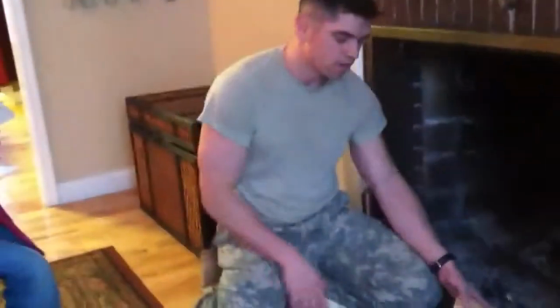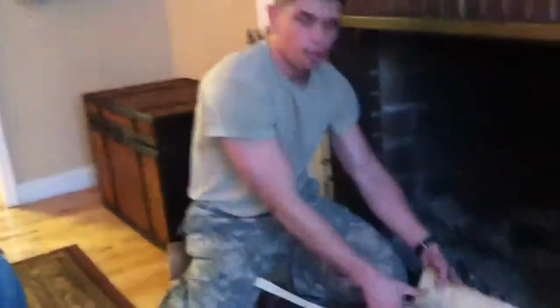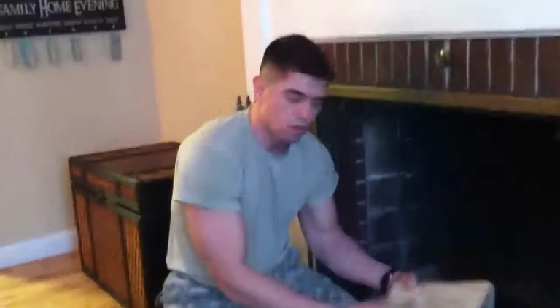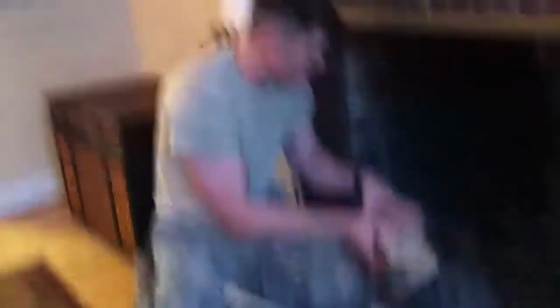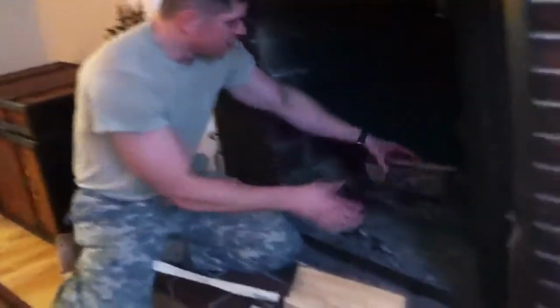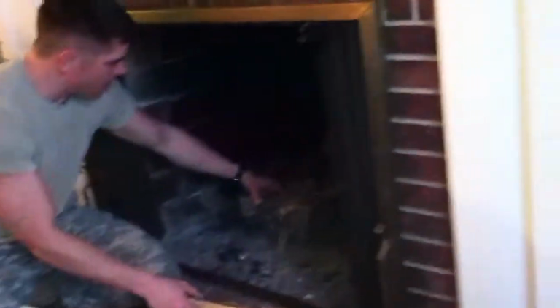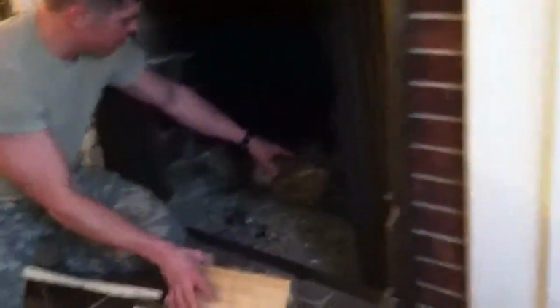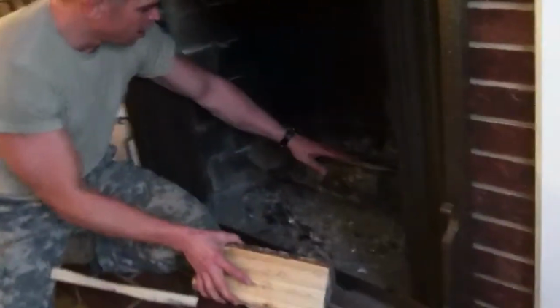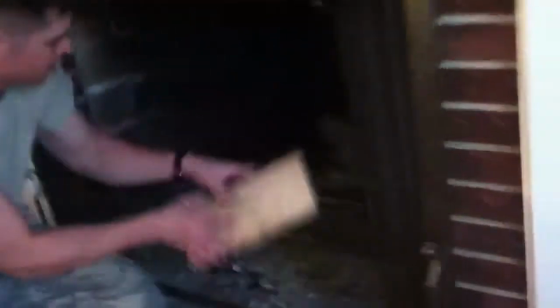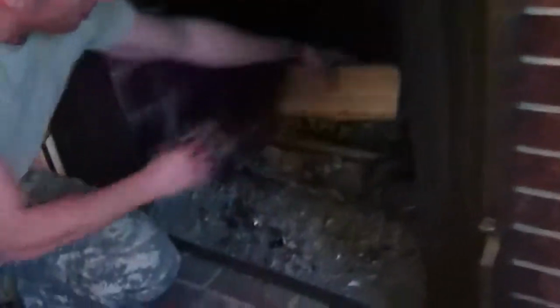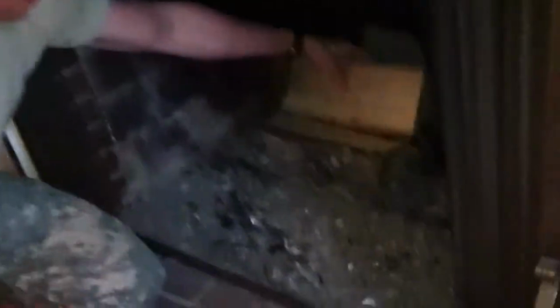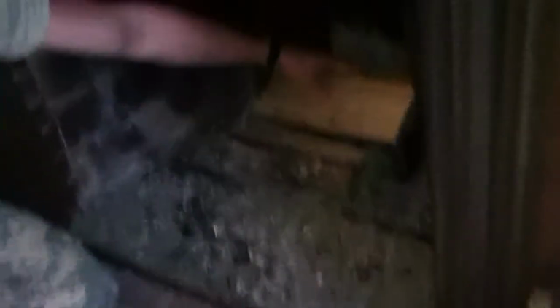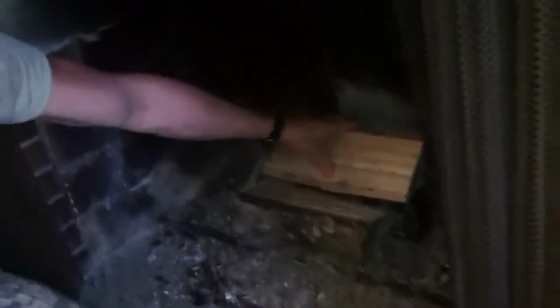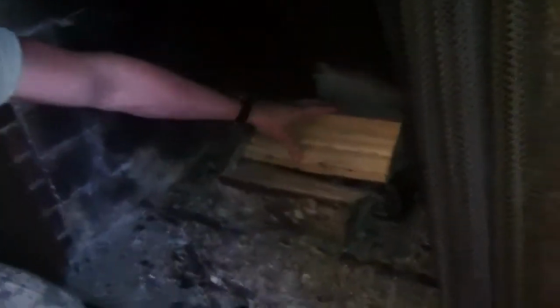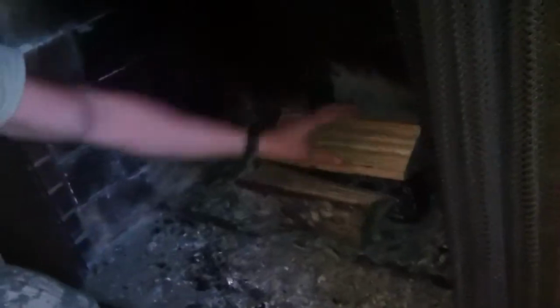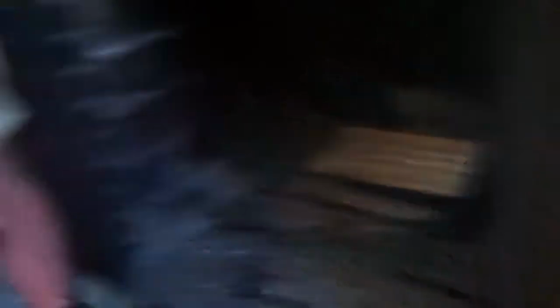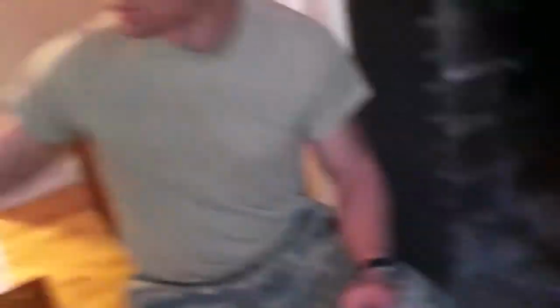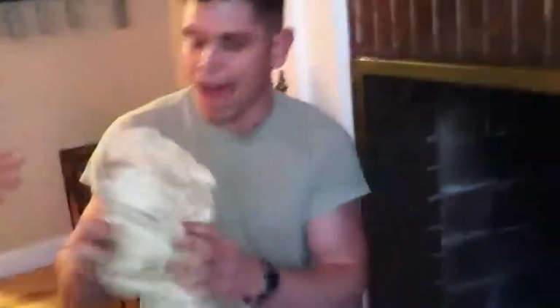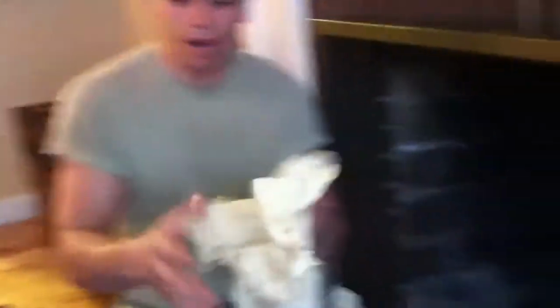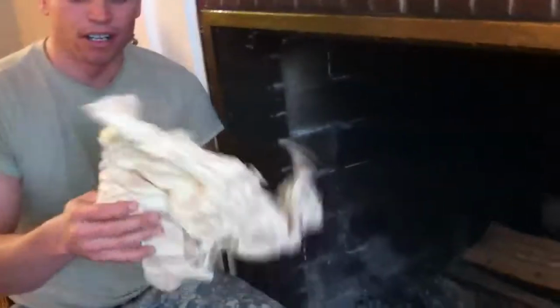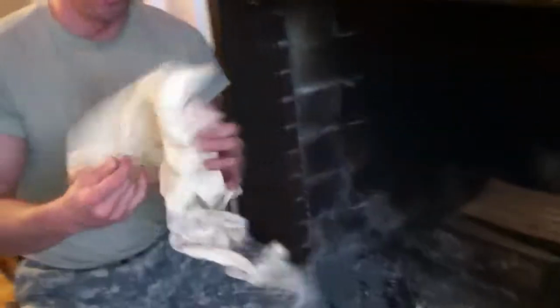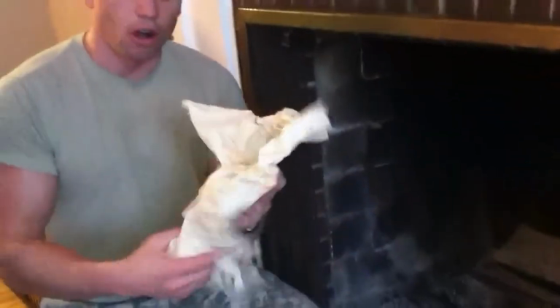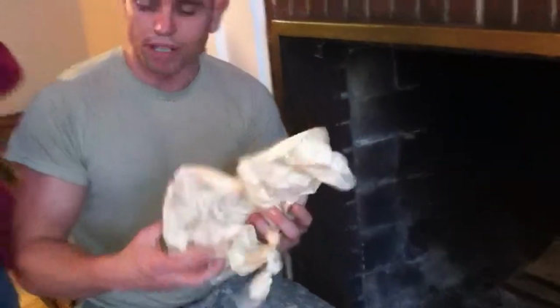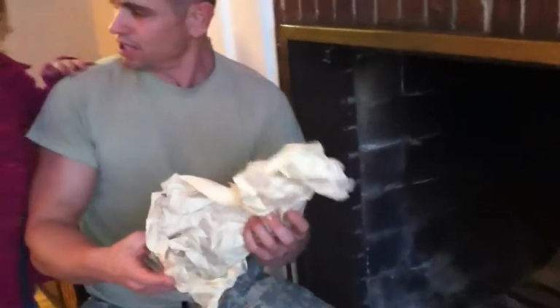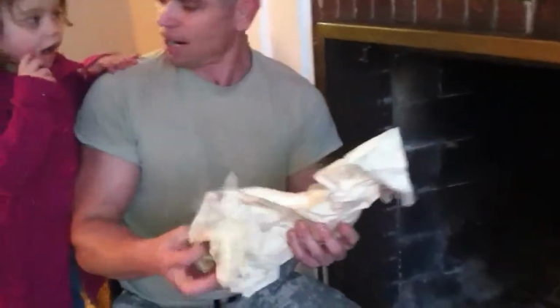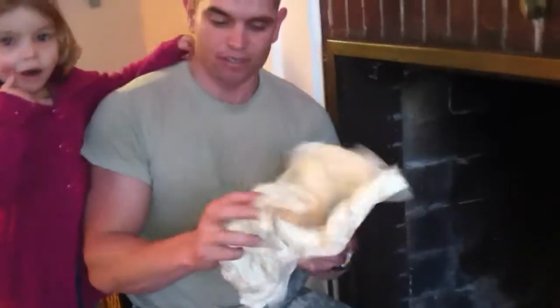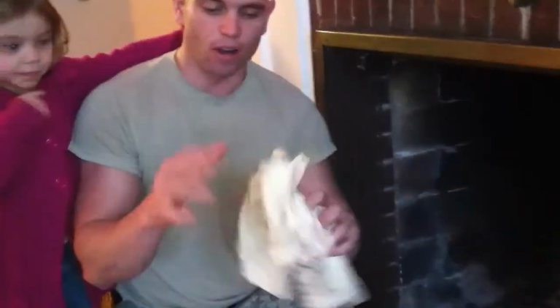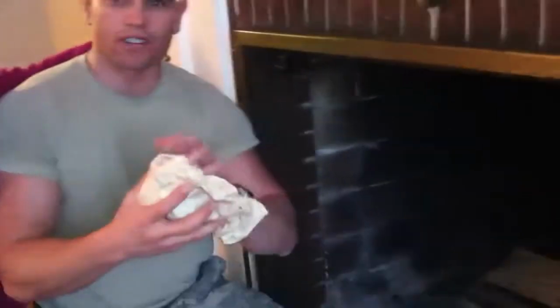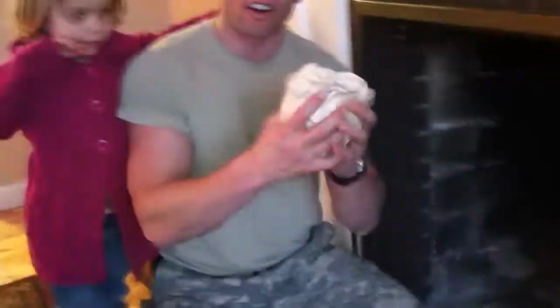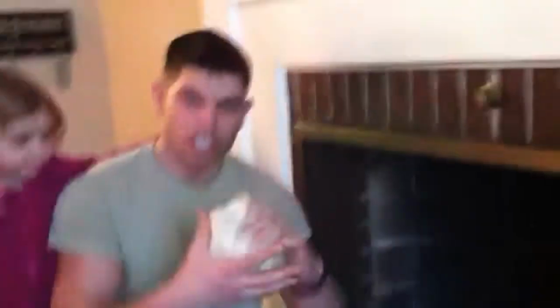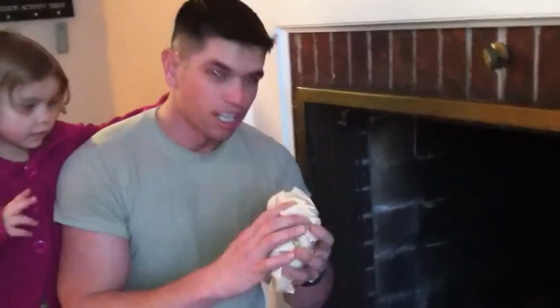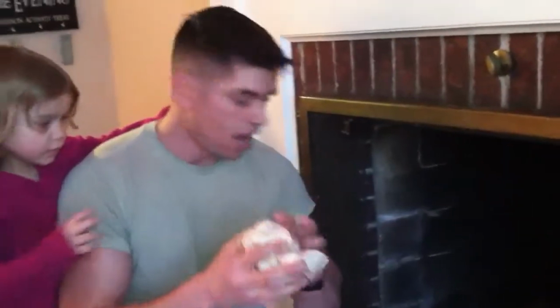First, take a couple pieces of wood and lay them down. I like to lay them down because it's kind of like a base. Now, see this packing paper? You'll find a whole bunch of it in the garage, in a box.